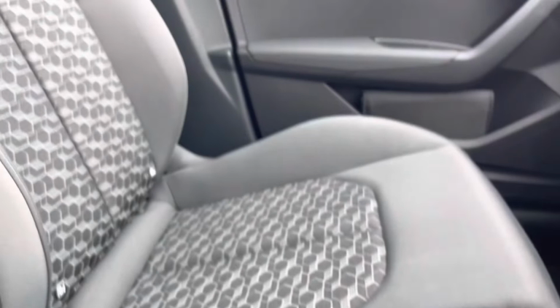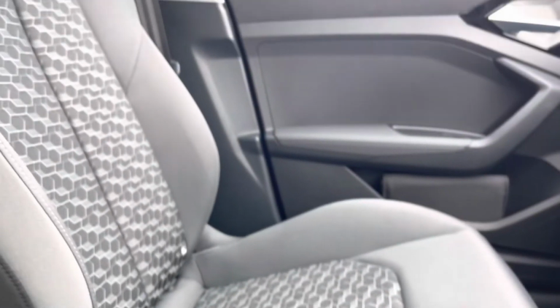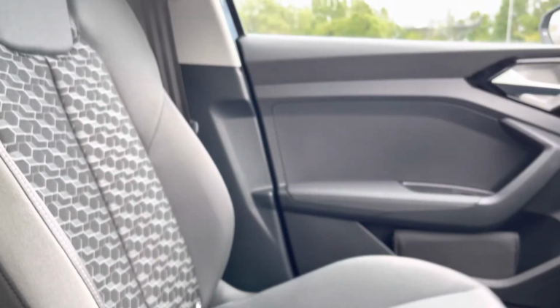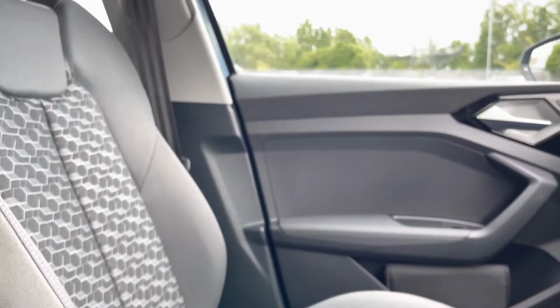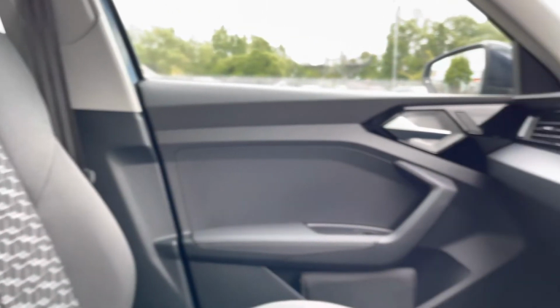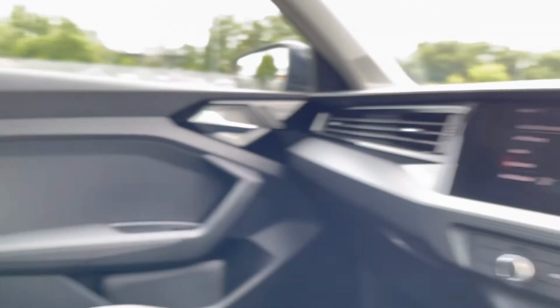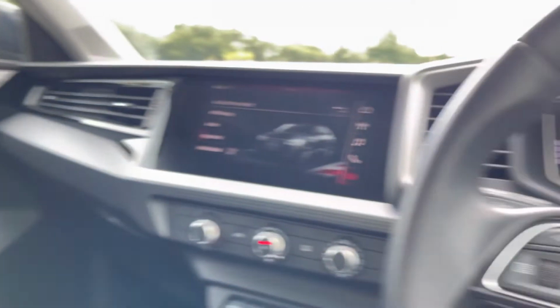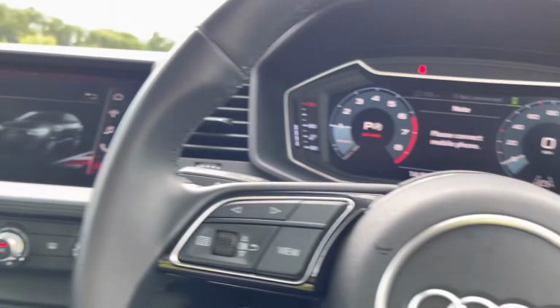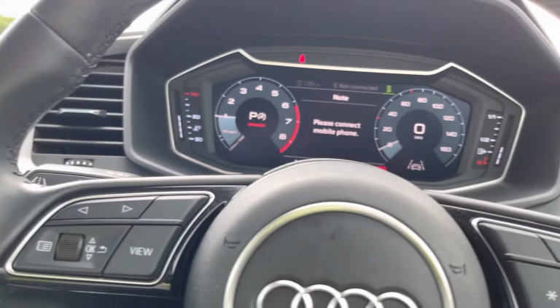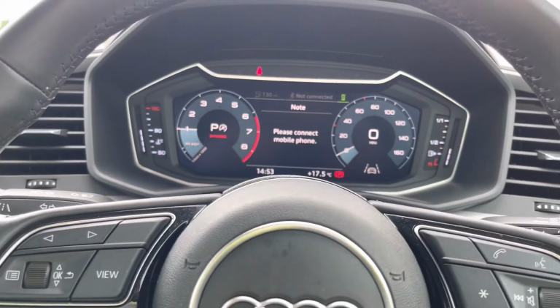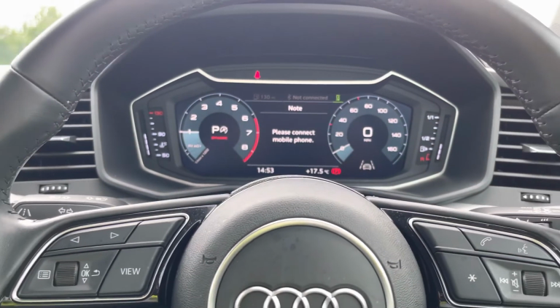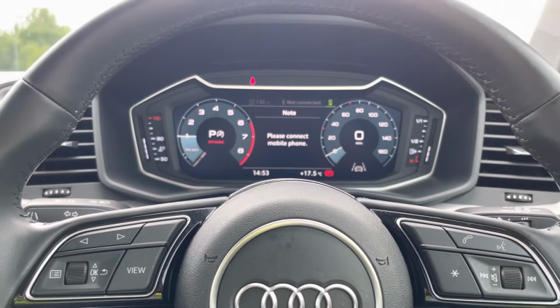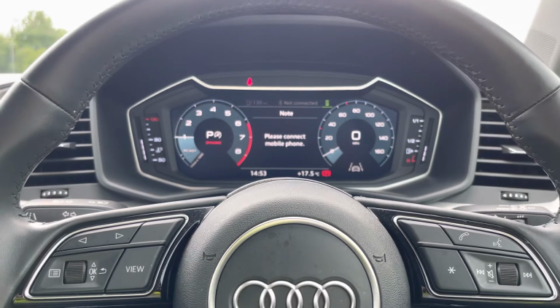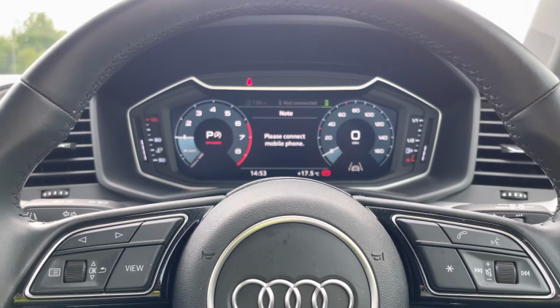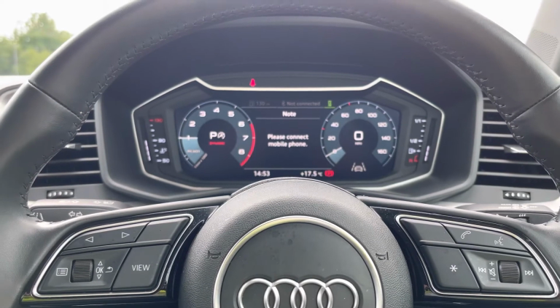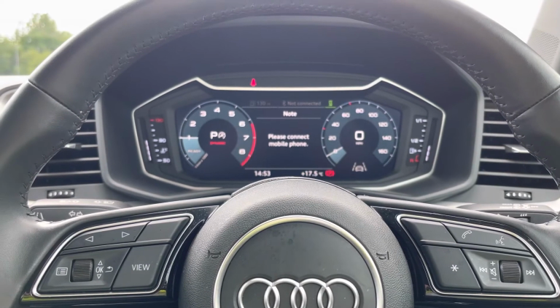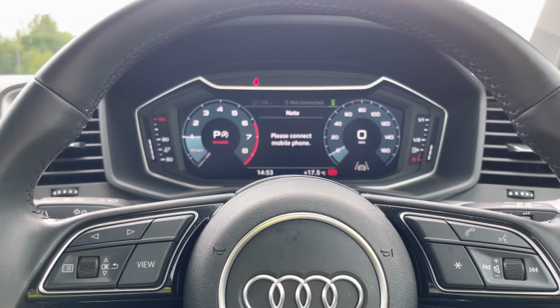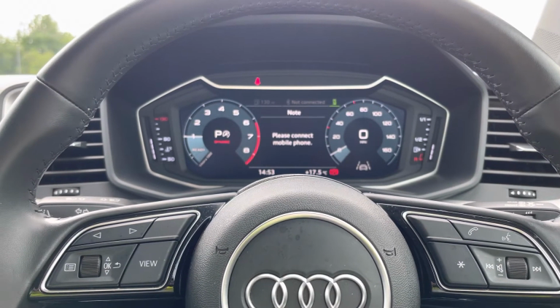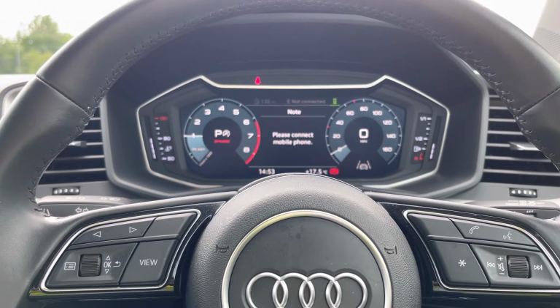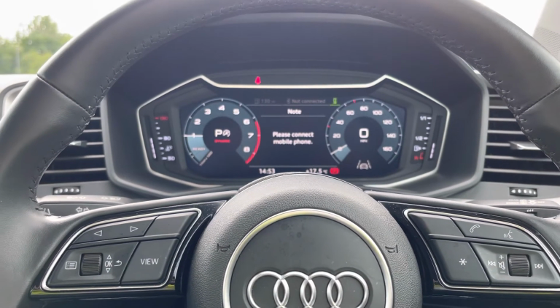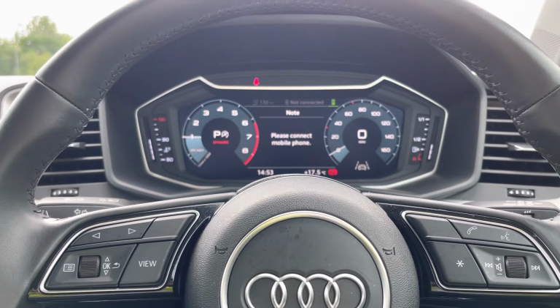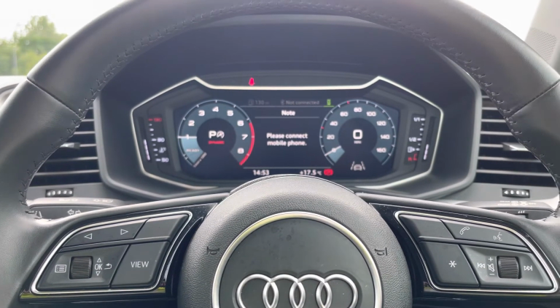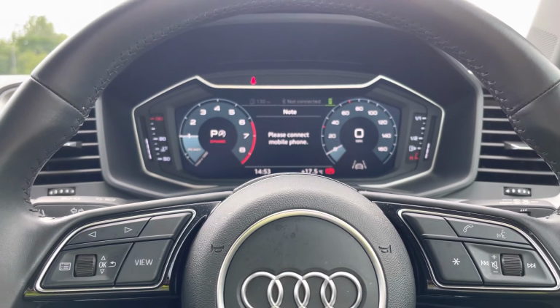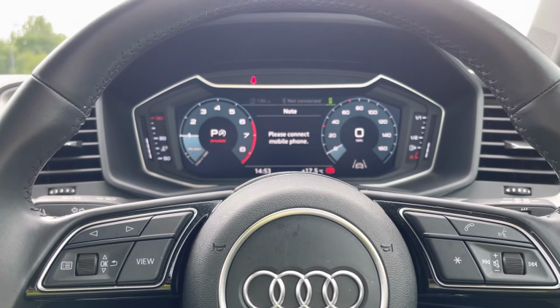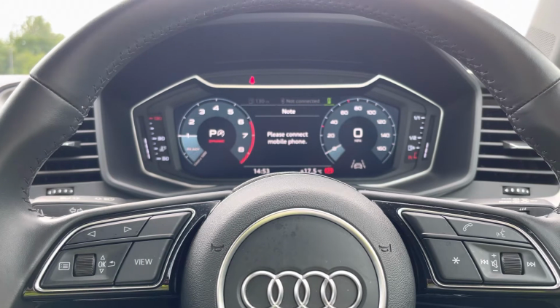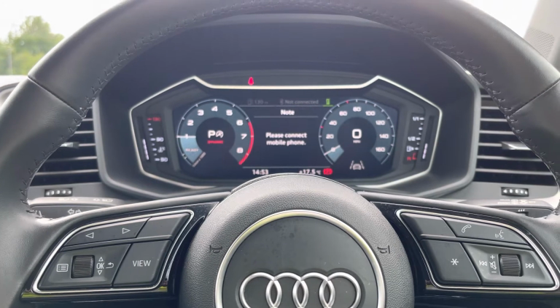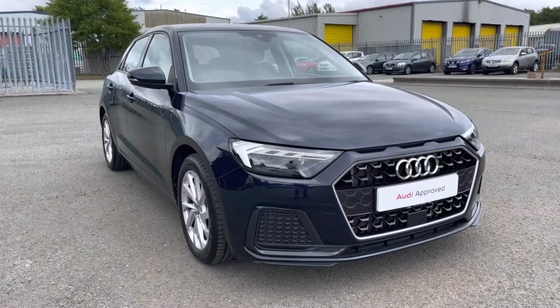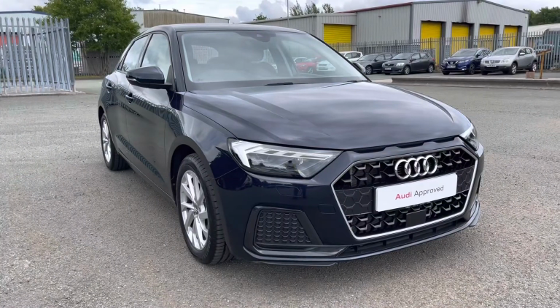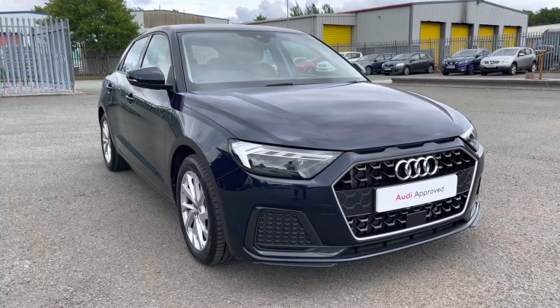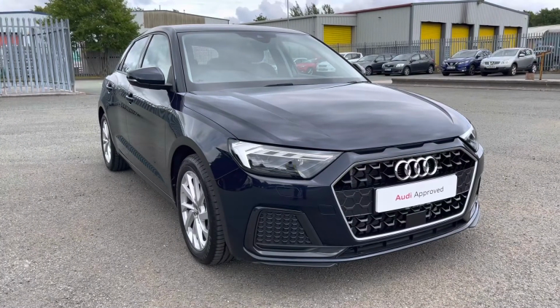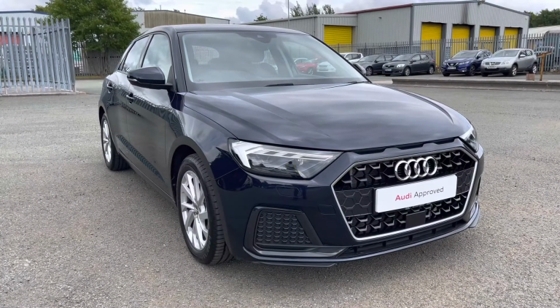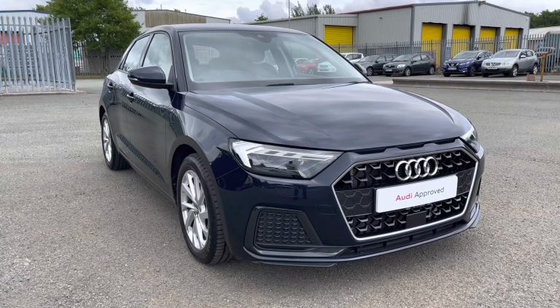Other key features on this A1 include the rear parking sensors which help make parking an absolute breeze, as well as cruise control which helps make those longer motorway journeys that bit easier.